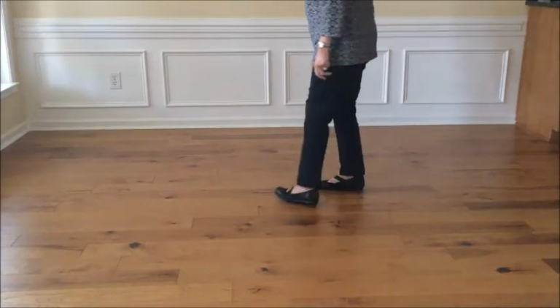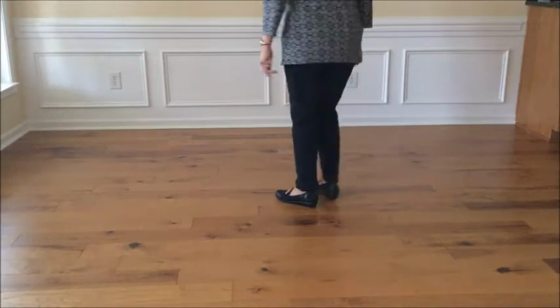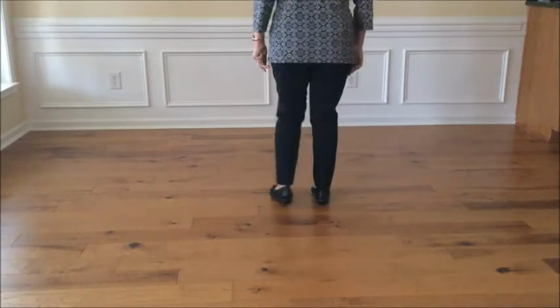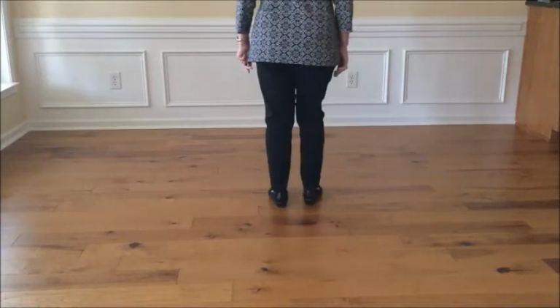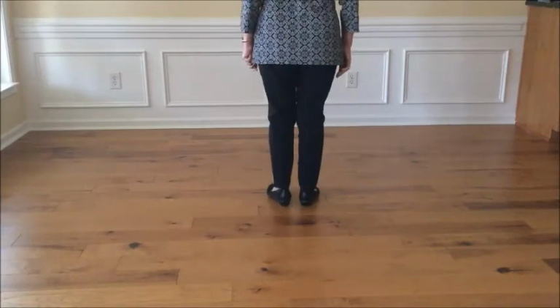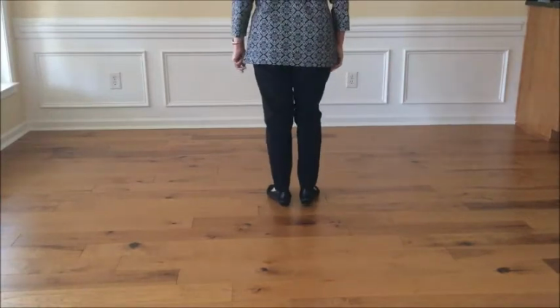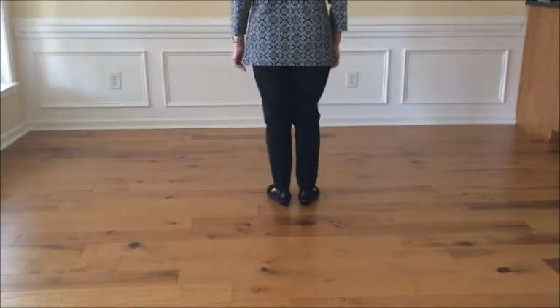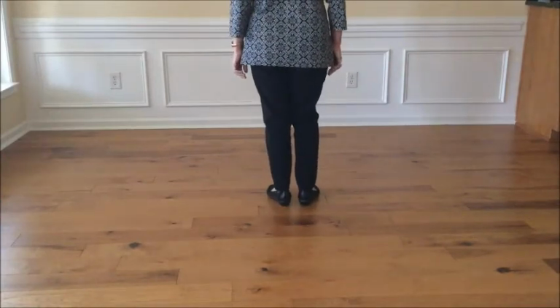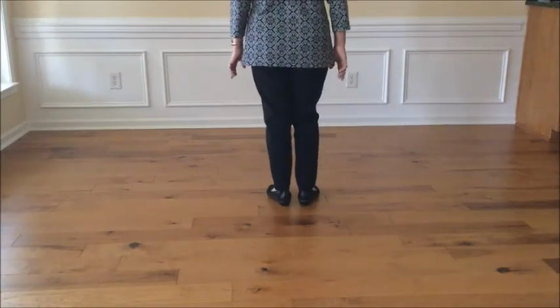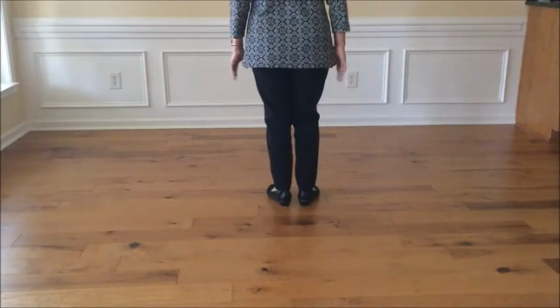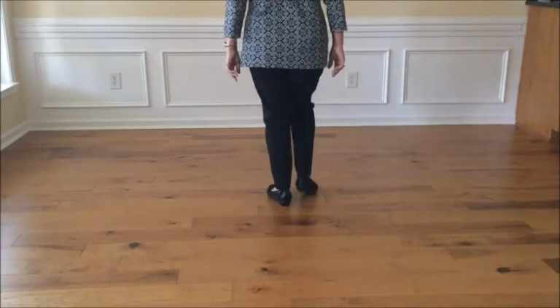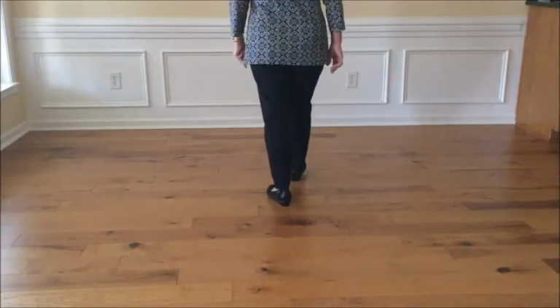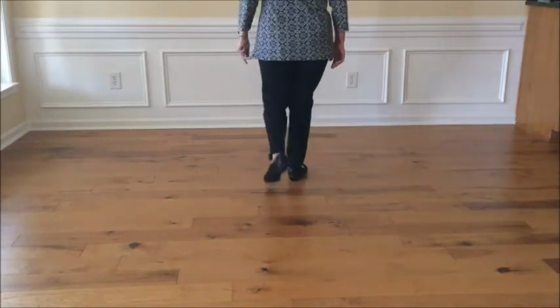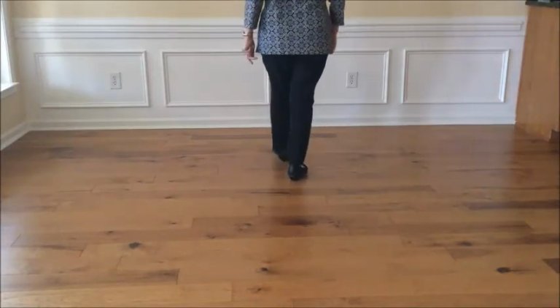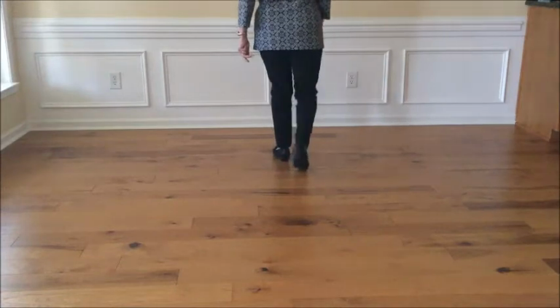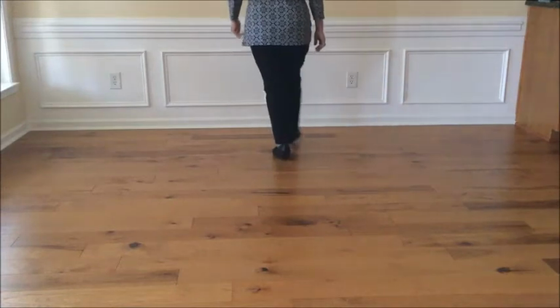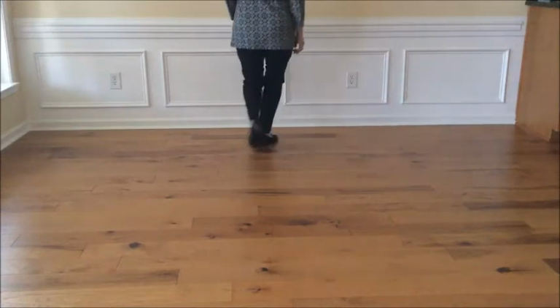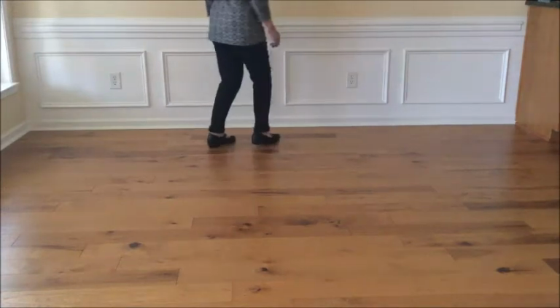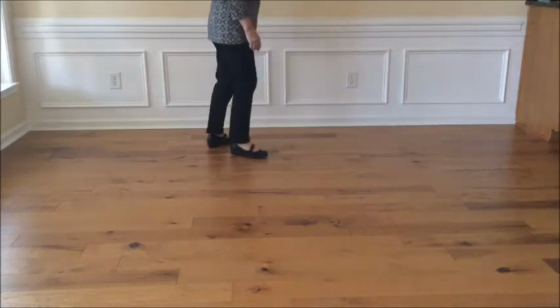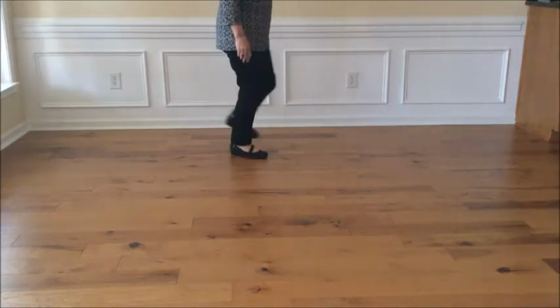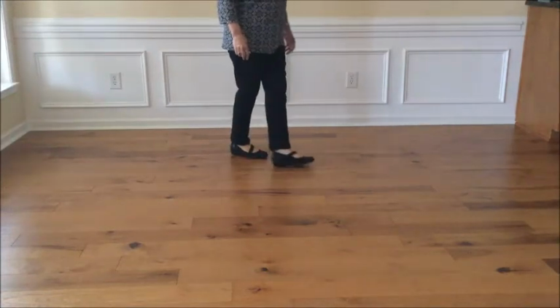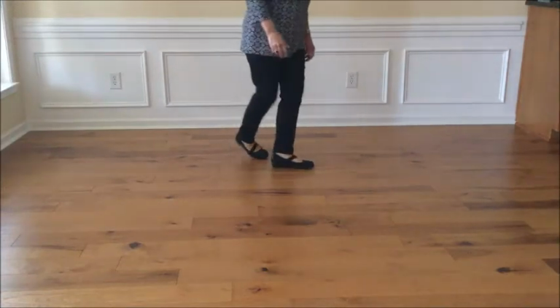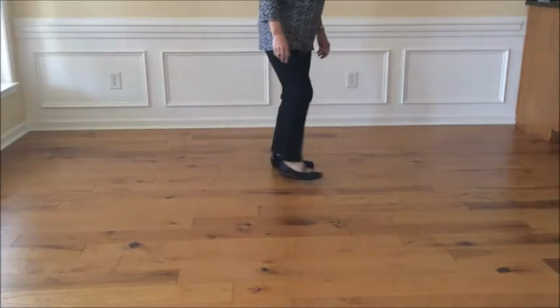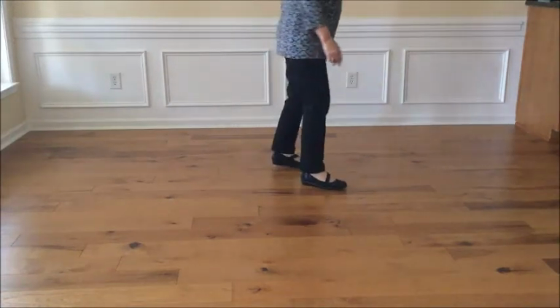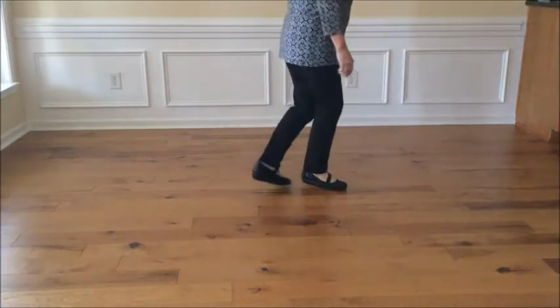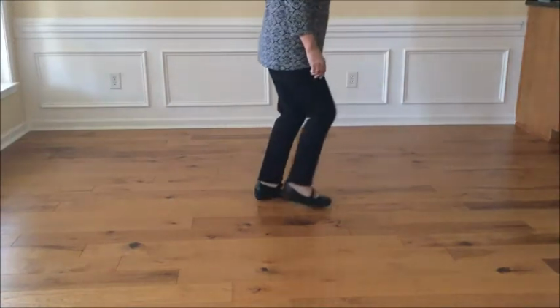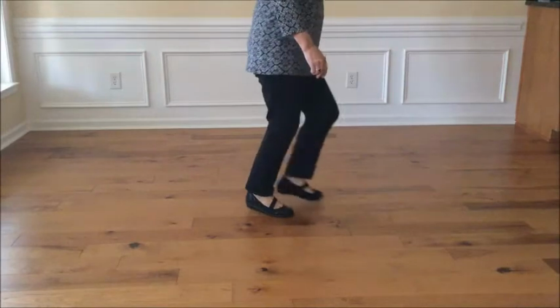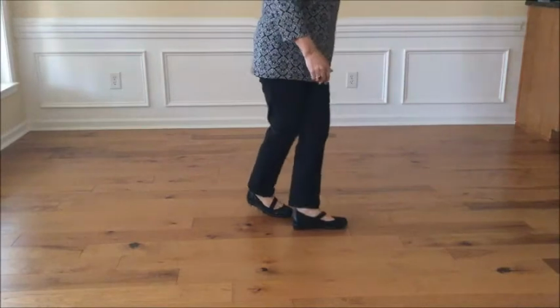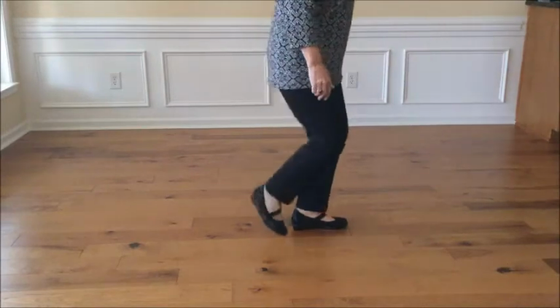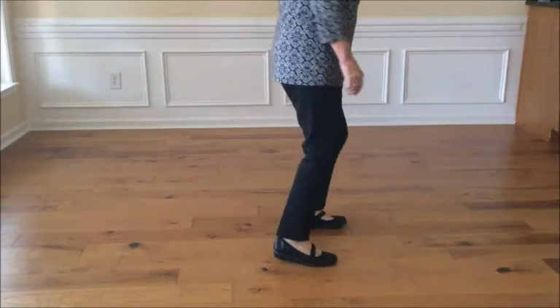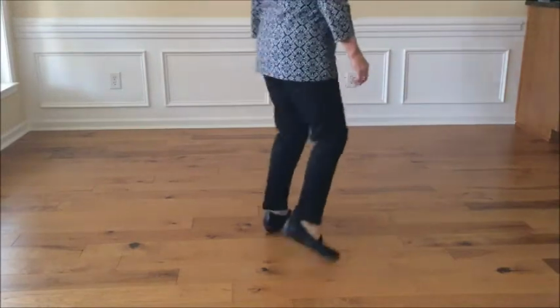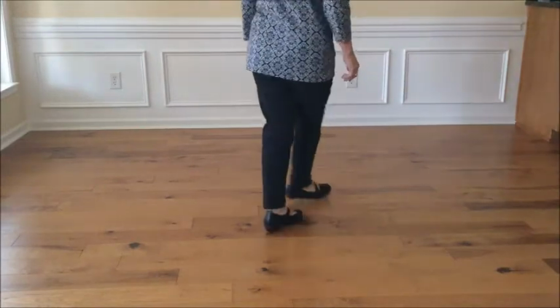Let's do those two pieces together from the start: walk walk jazz quarter turn, weave two three and four, scissor step, scissor step, turn half, step back, and a triple step.